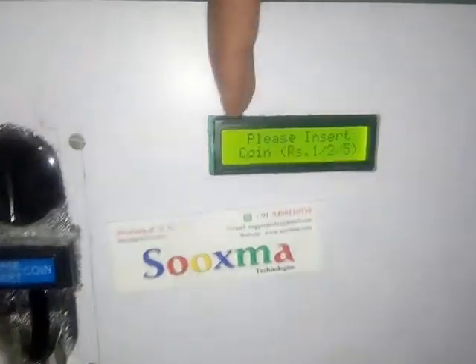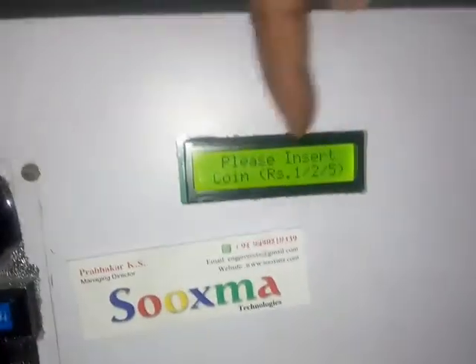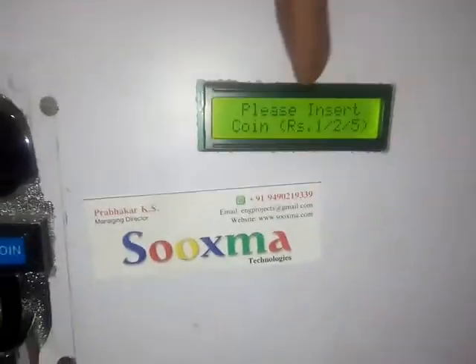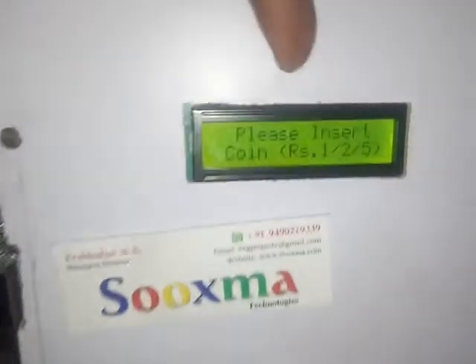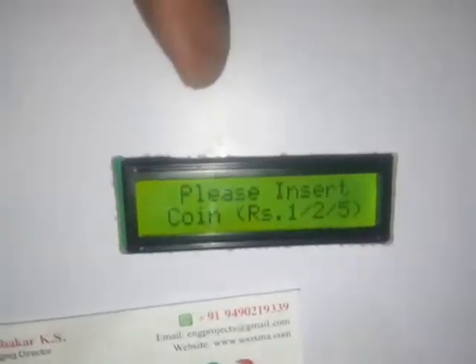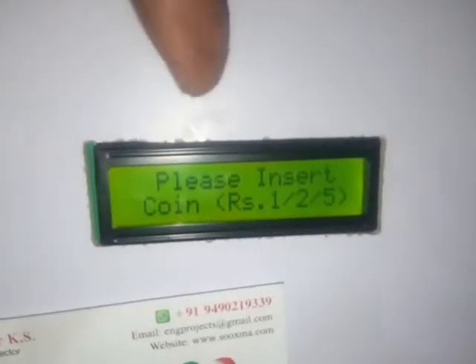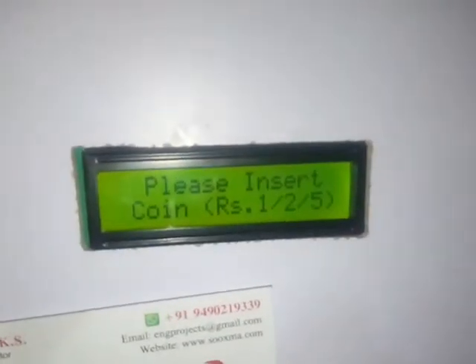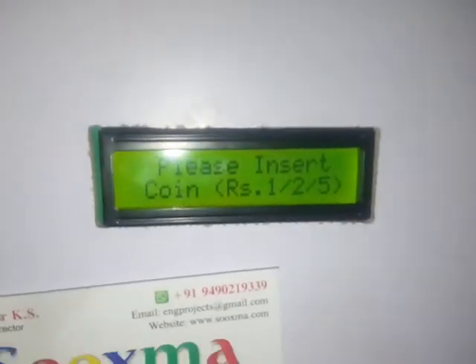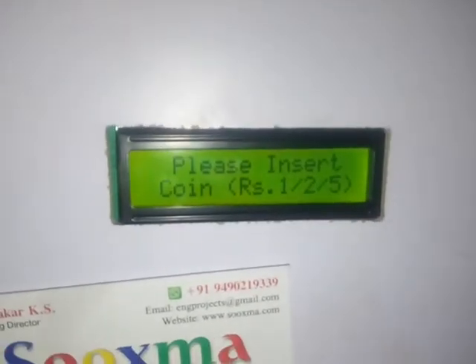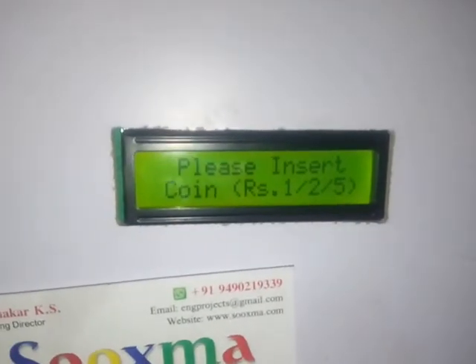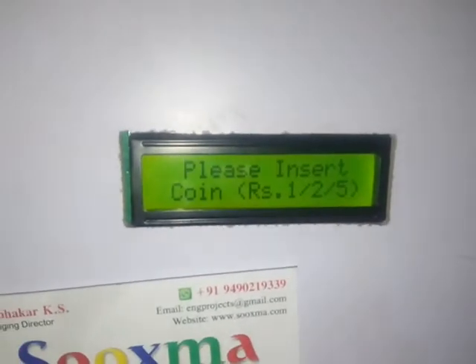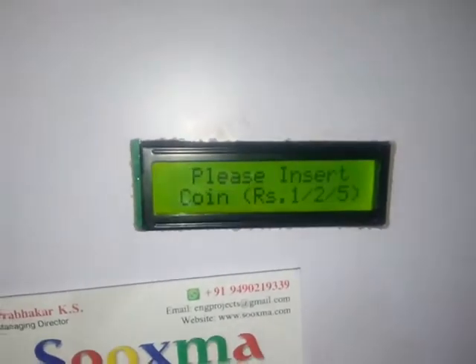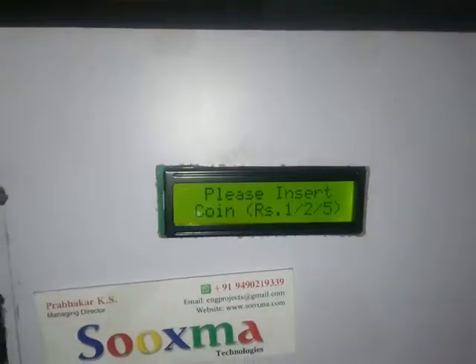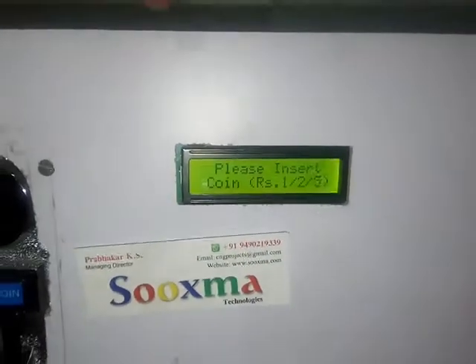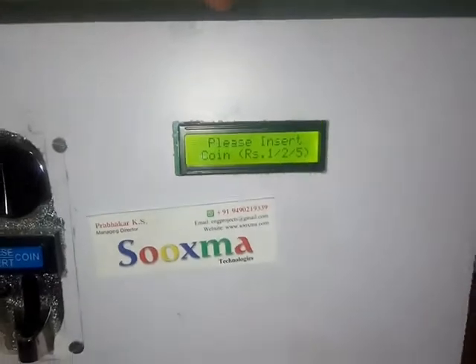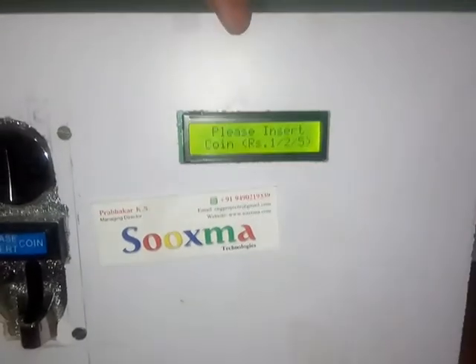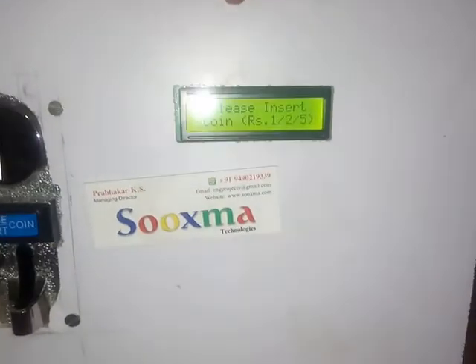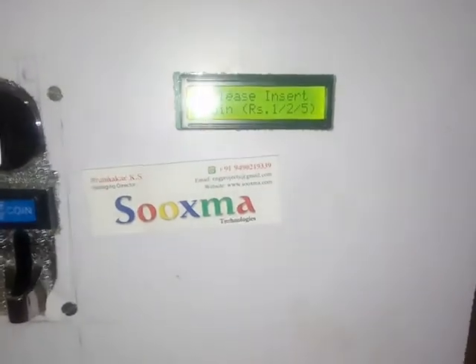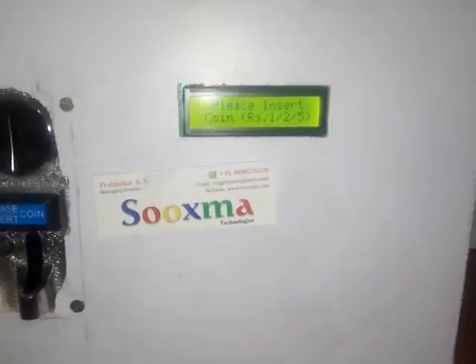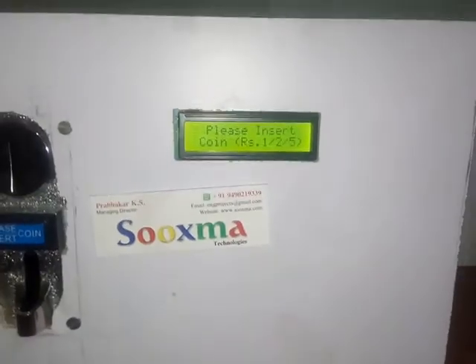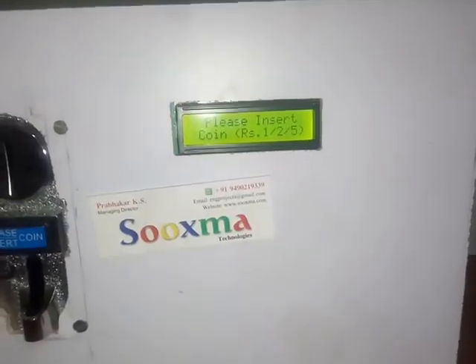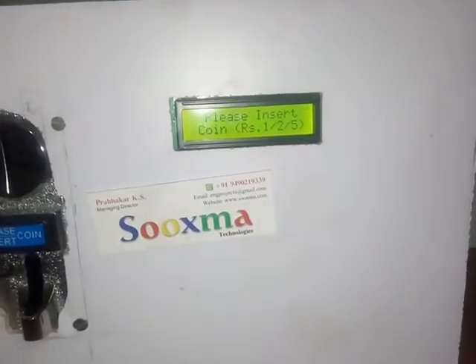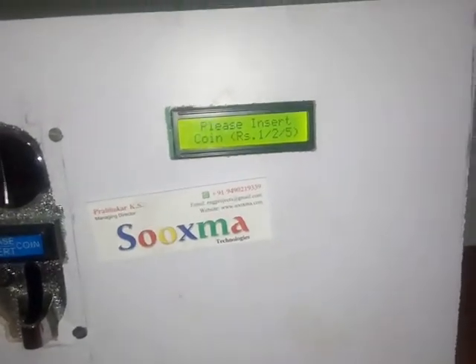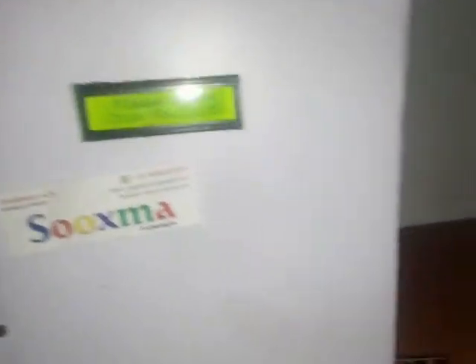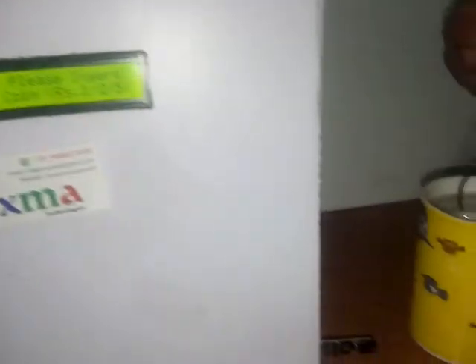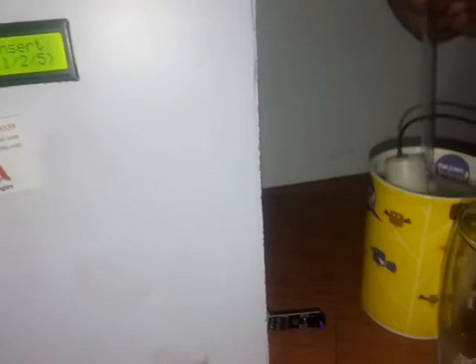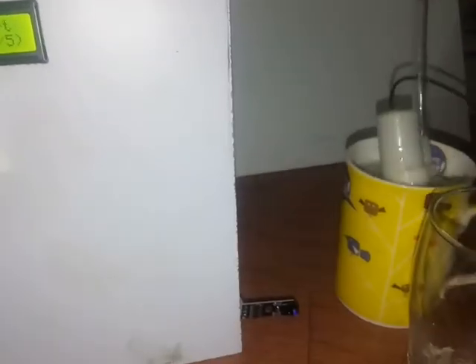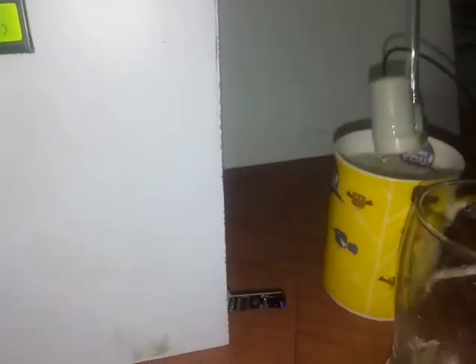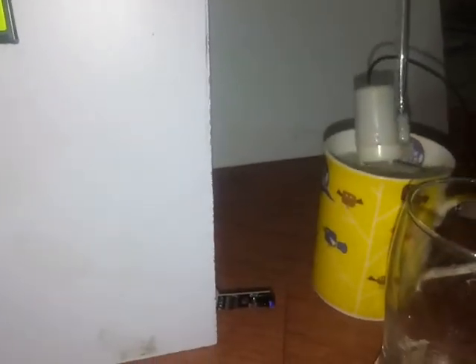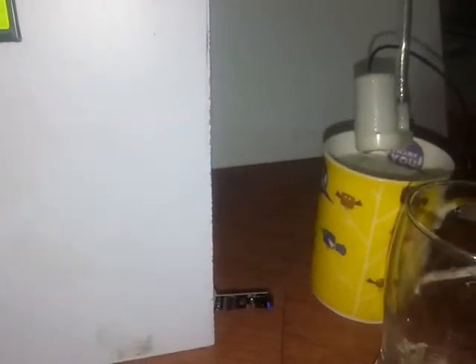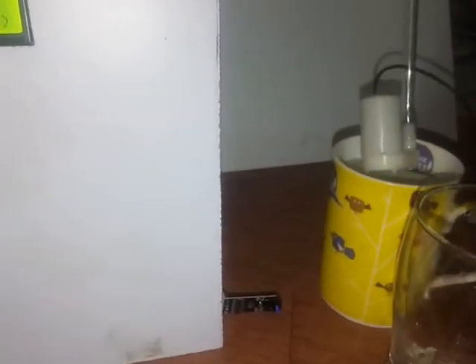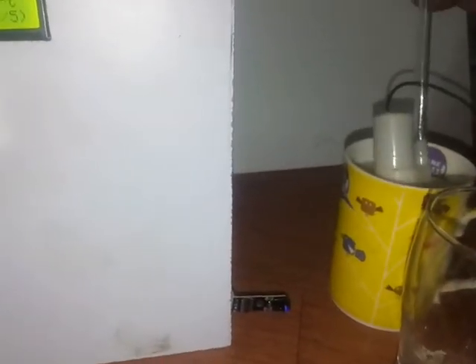This is the display which shows the process. We are making use of Raspberry Pi as a back-end processor, and for water pumping we are making use of this DC operated water pump.